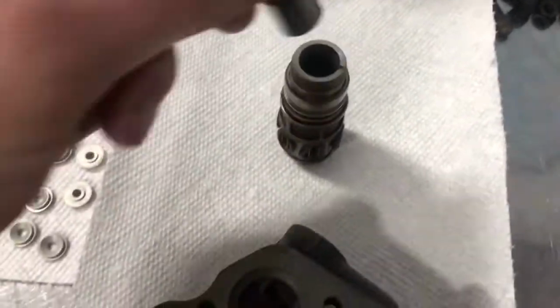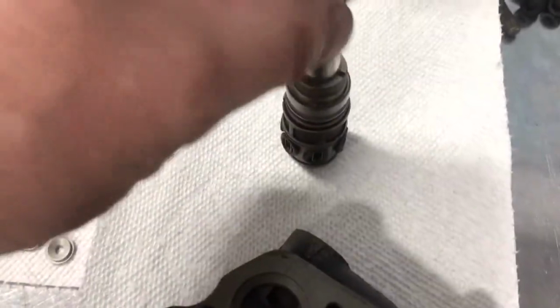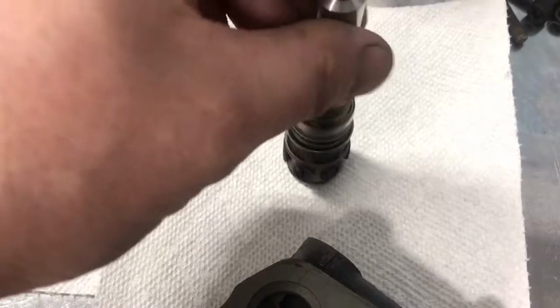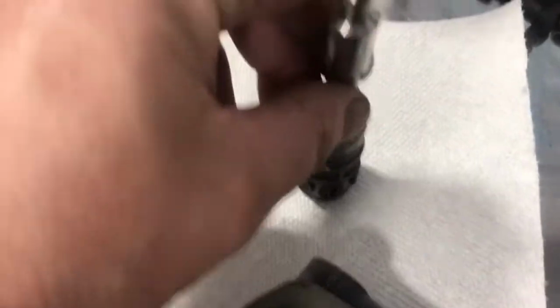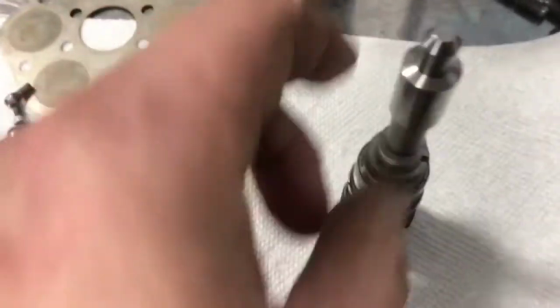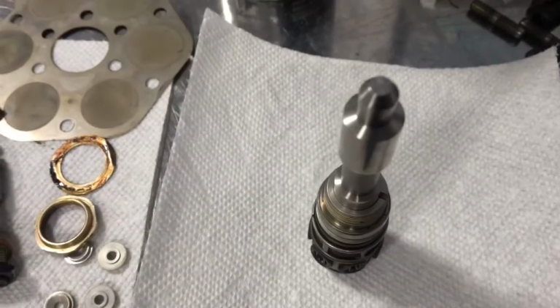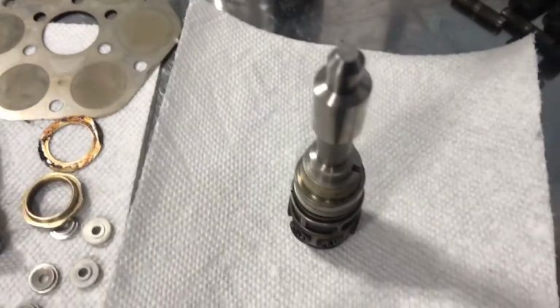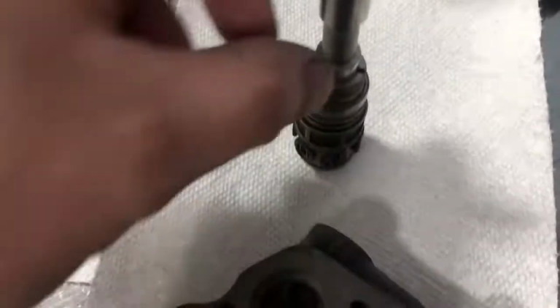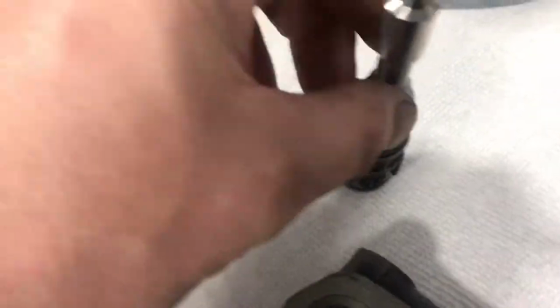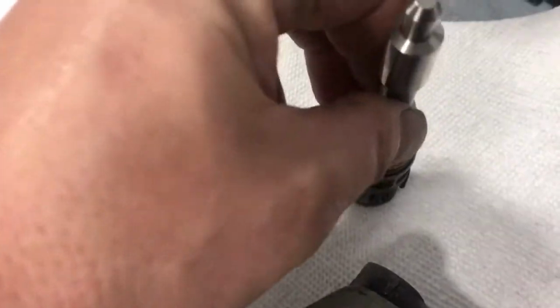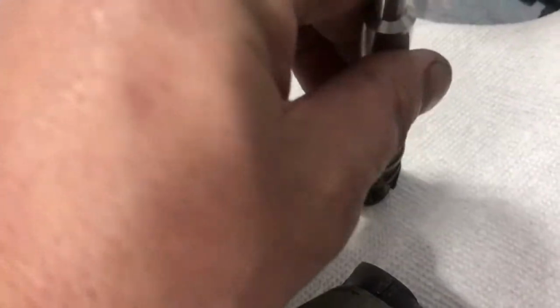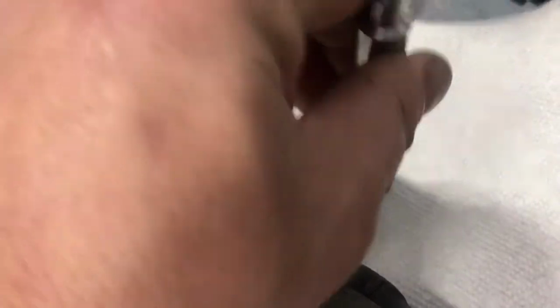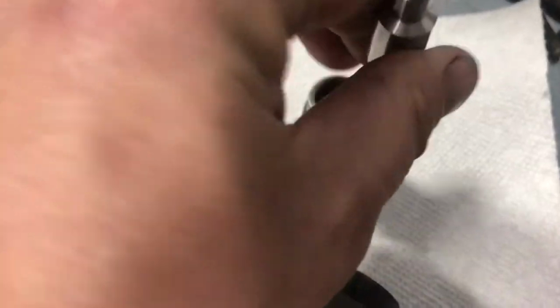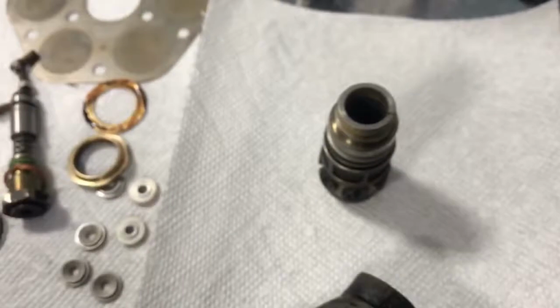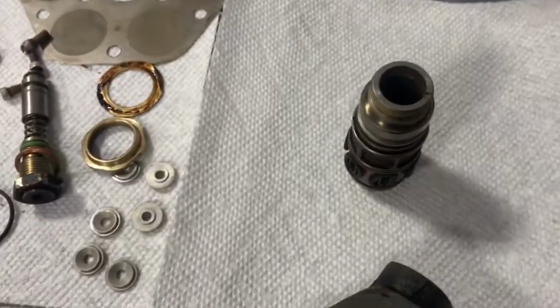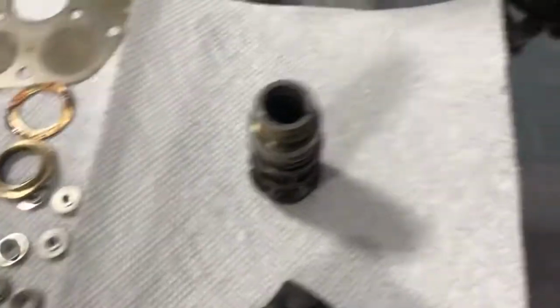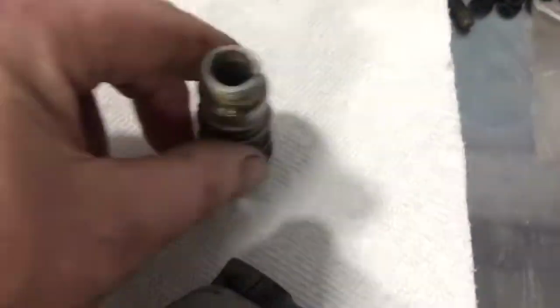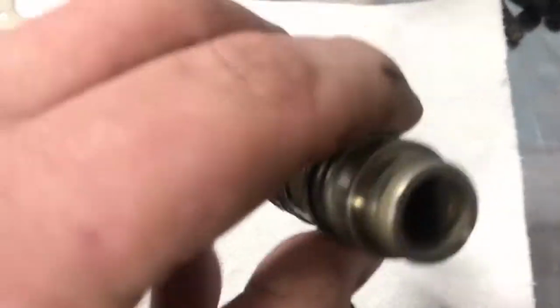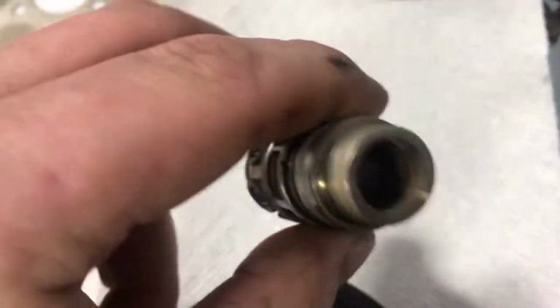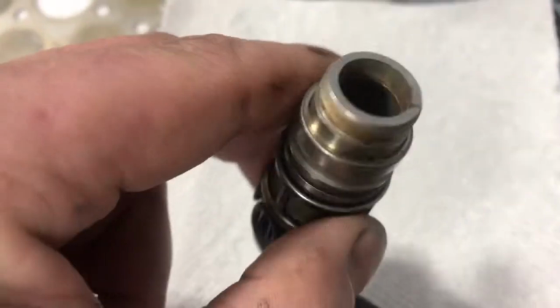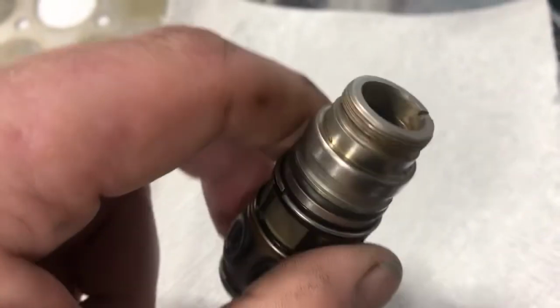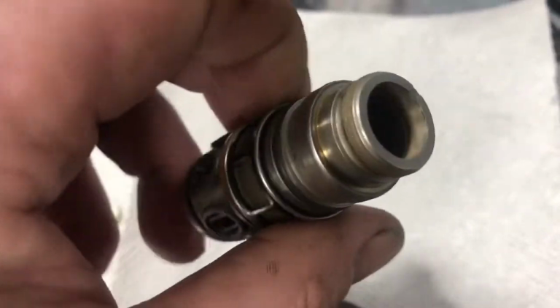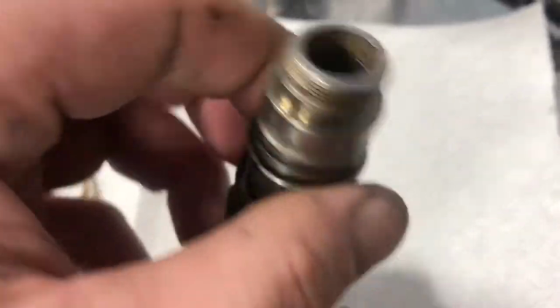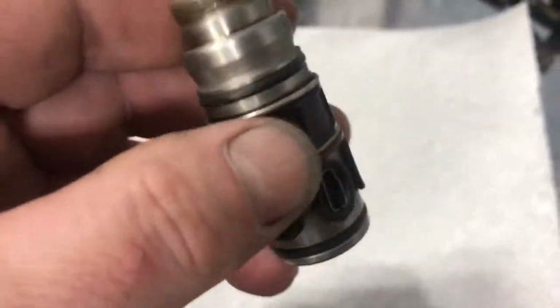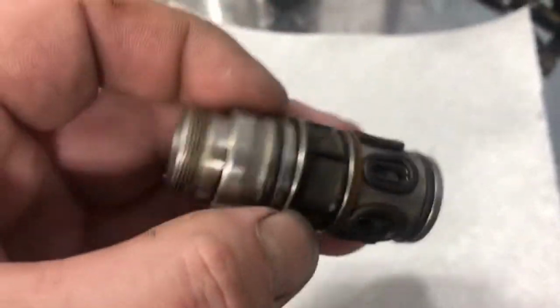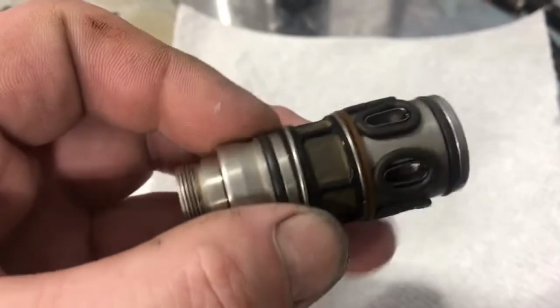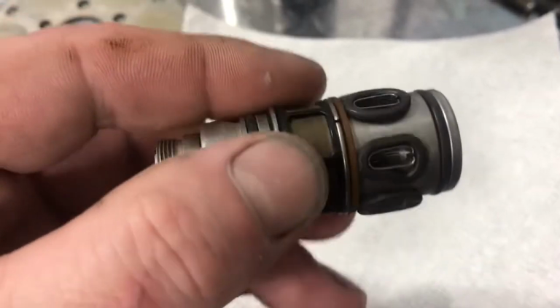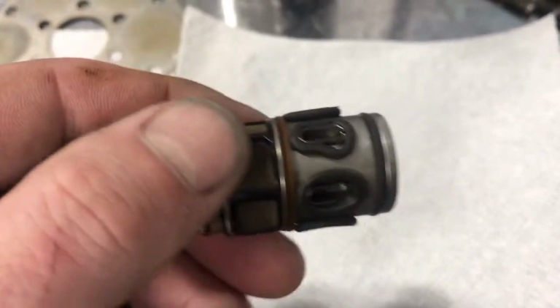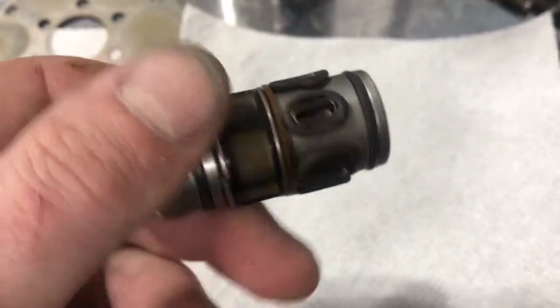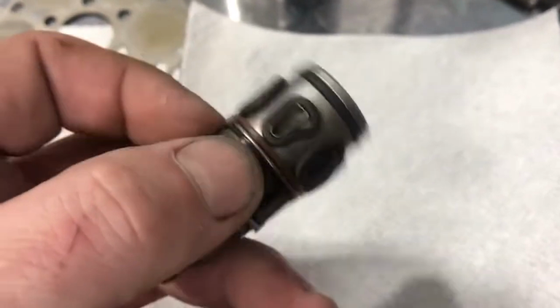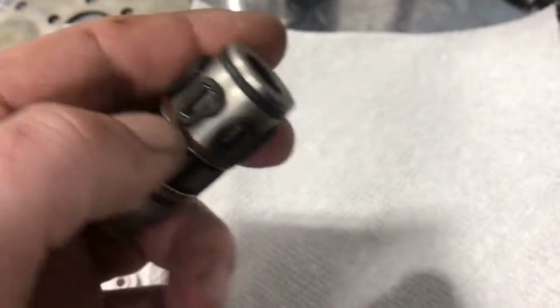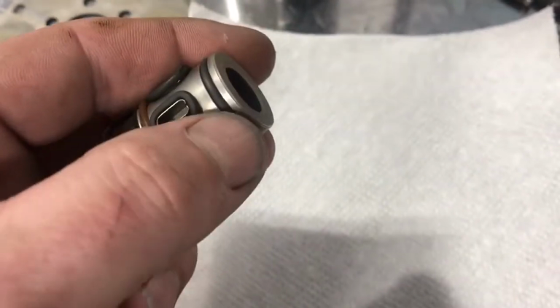The plunger that you hear about all the time fits in there. You see how that one's not moving smoothly because we haven't cleaned it out yet. So we'll get in there and clean that just using gas. We'll replace all these O-rings.